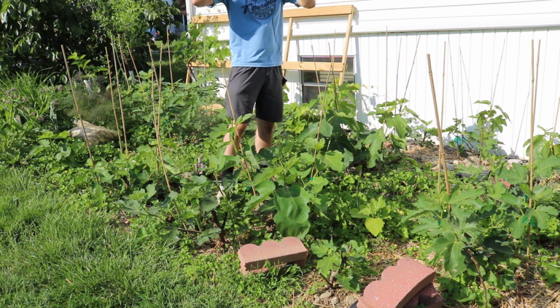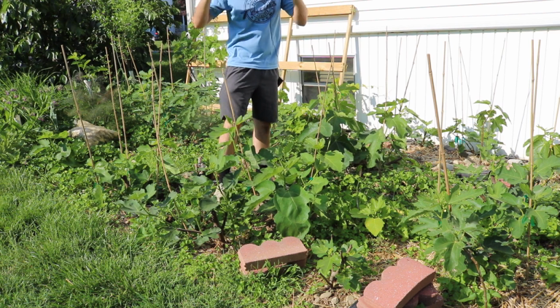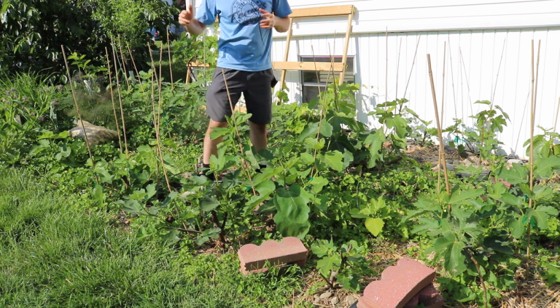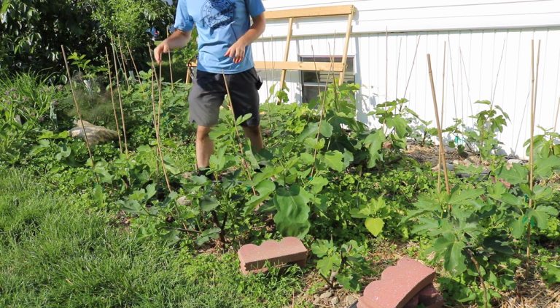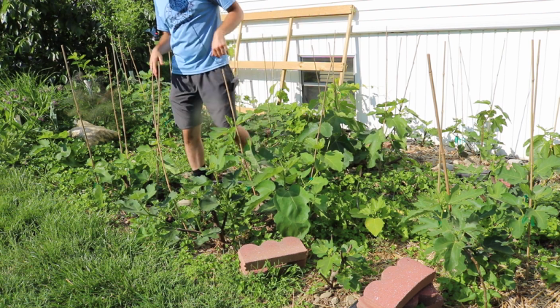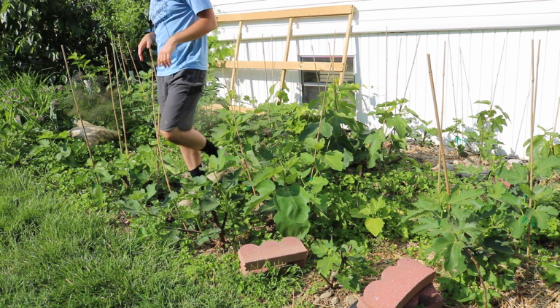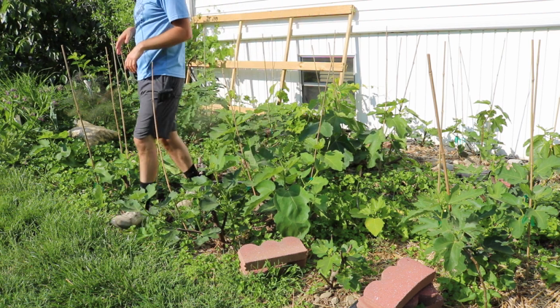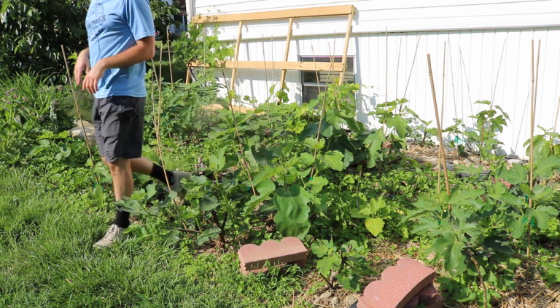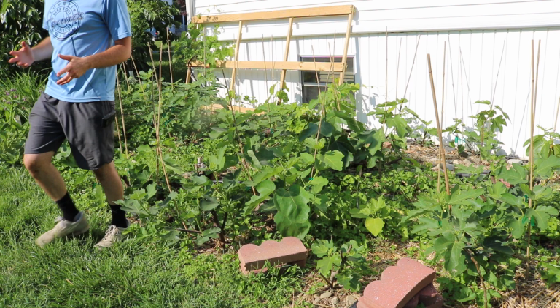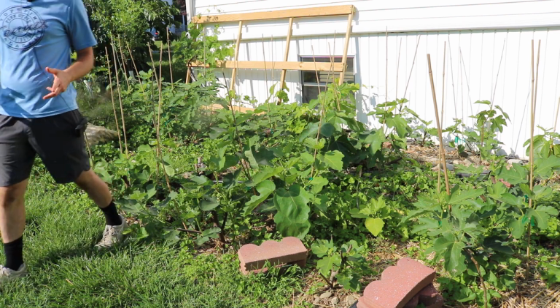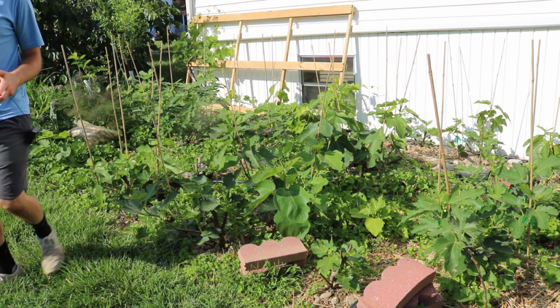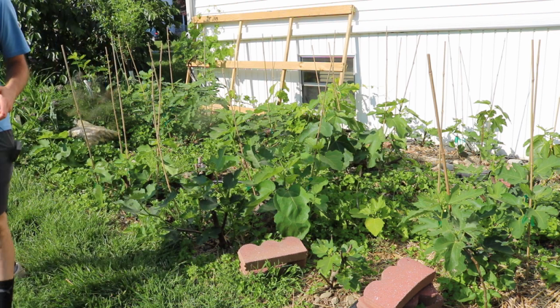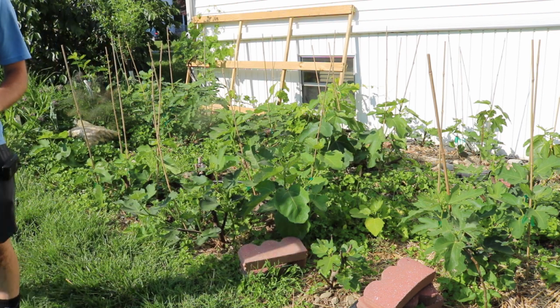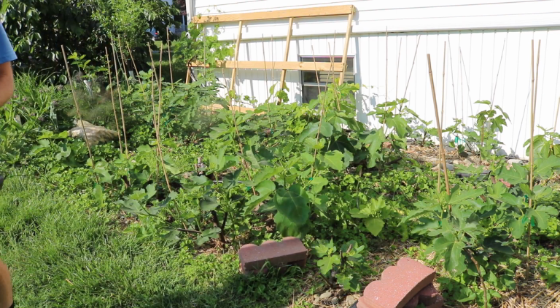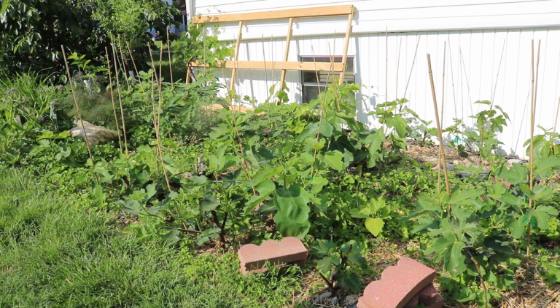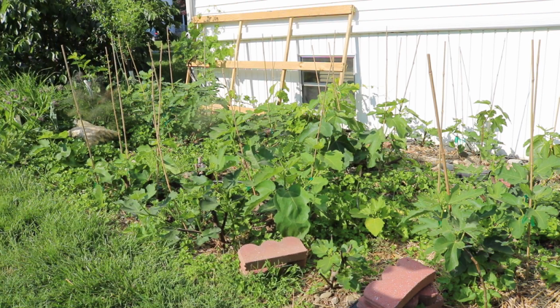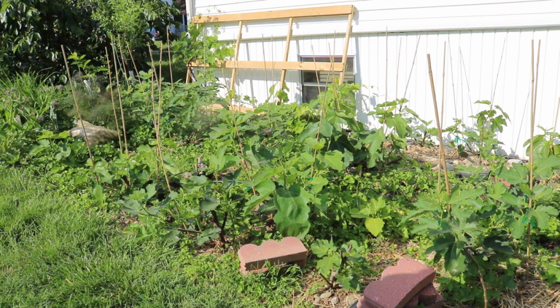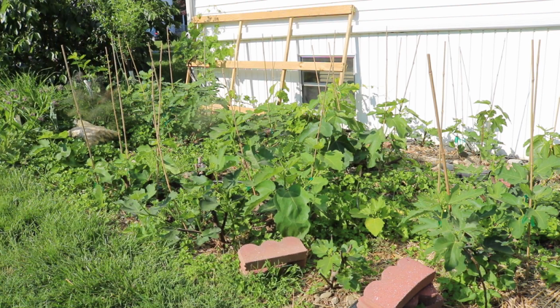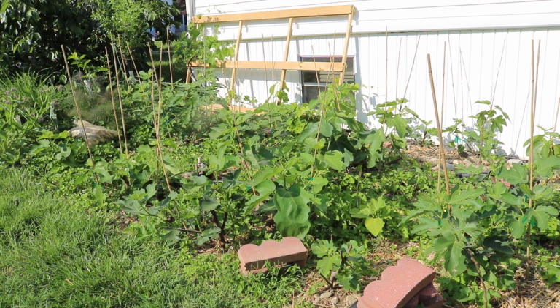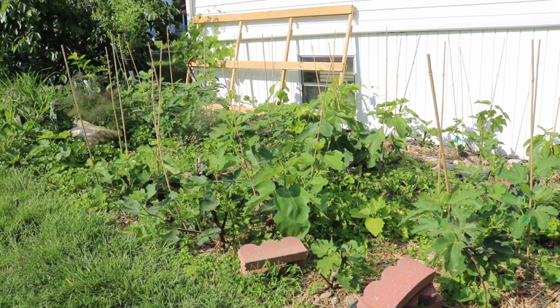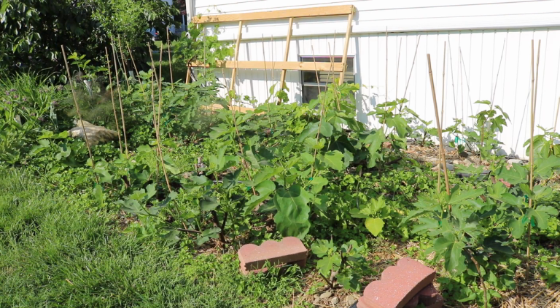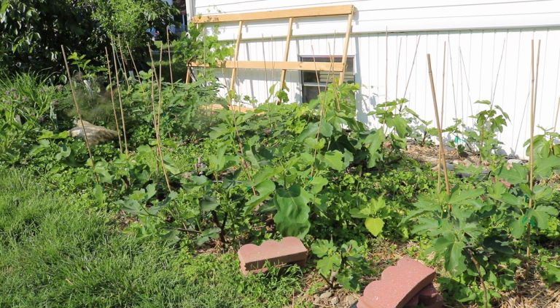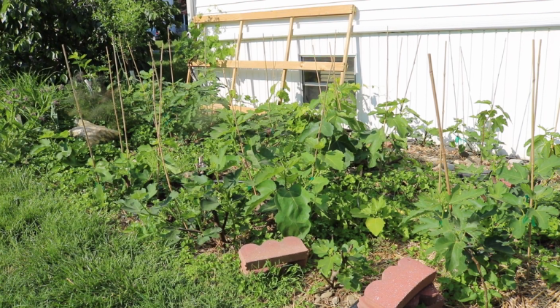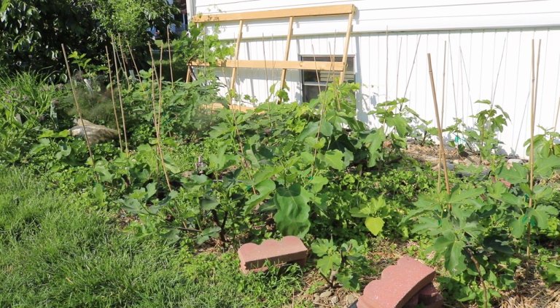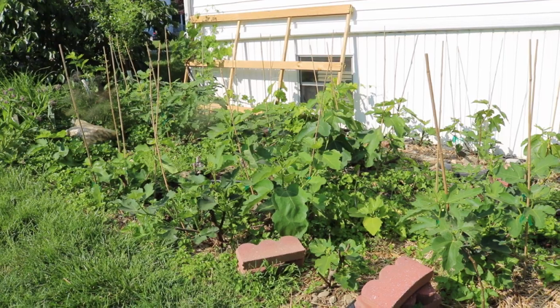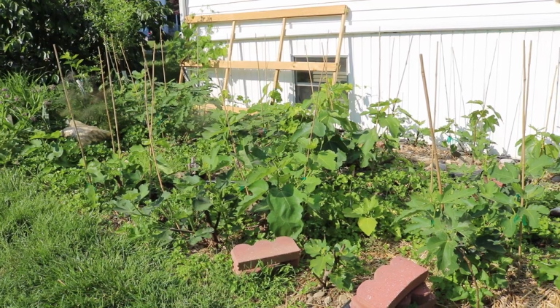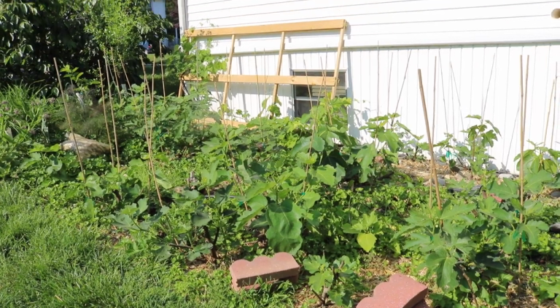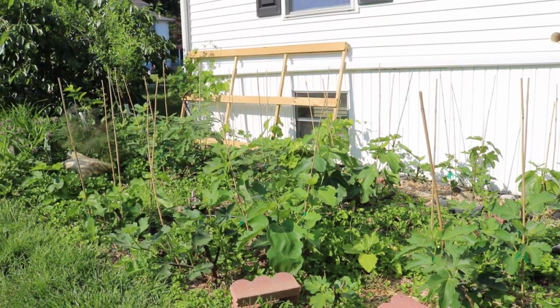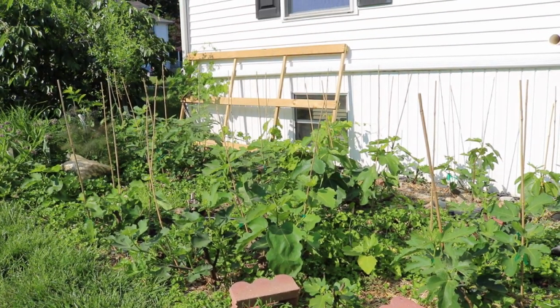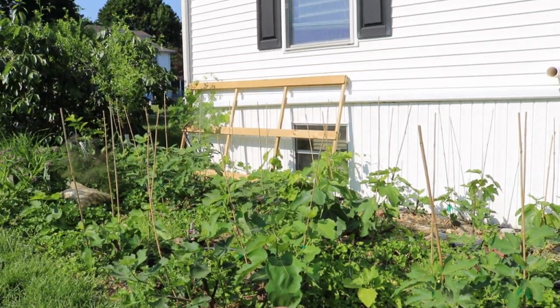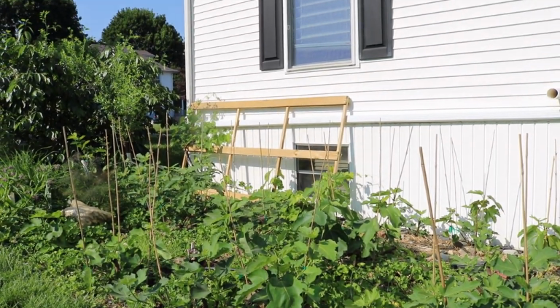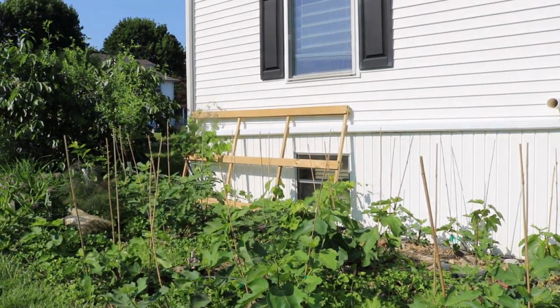If I didn't do this, I wouldn't have fruit. If I didn't thin at all, I wouldn't have fruit. If I didn't stake the branches, I'd probably have a lot less fruit.